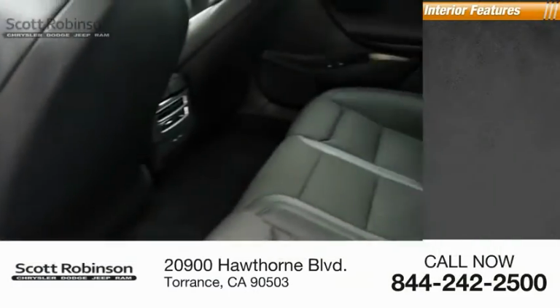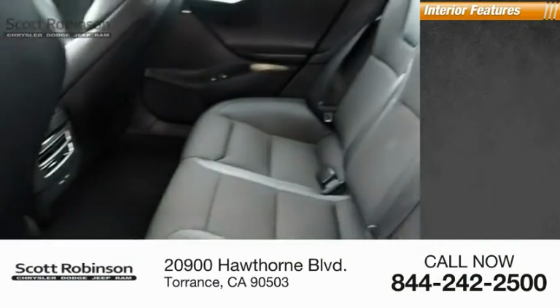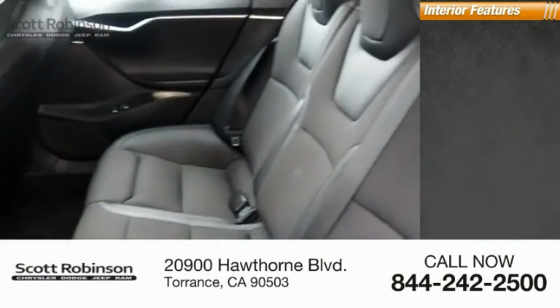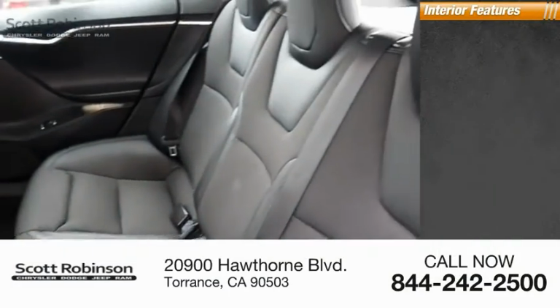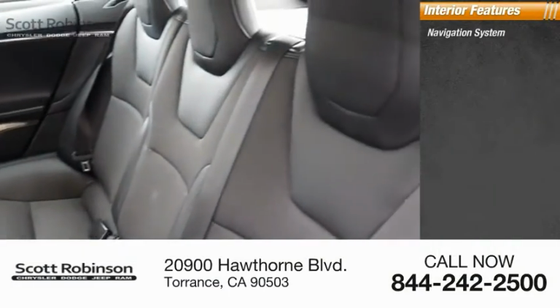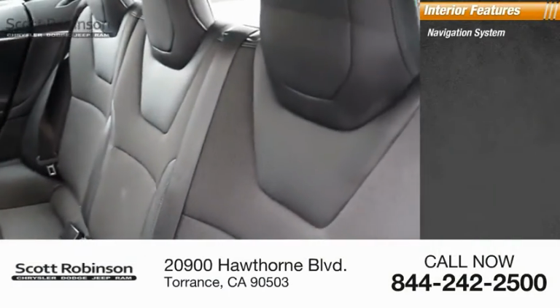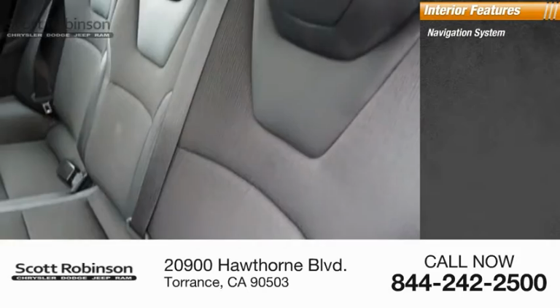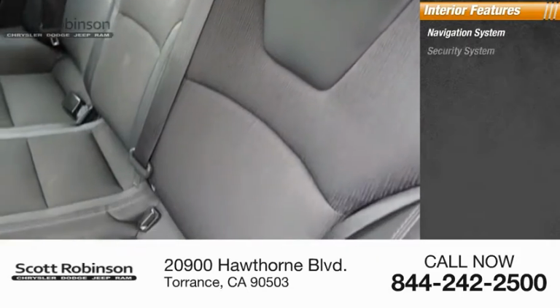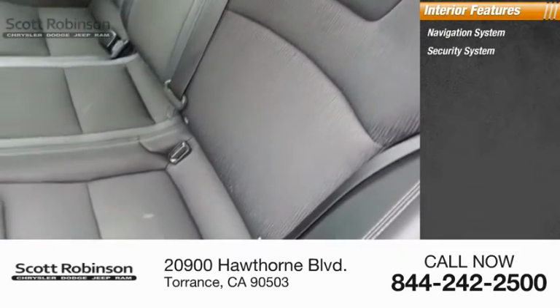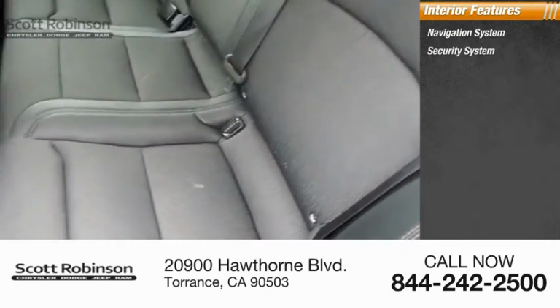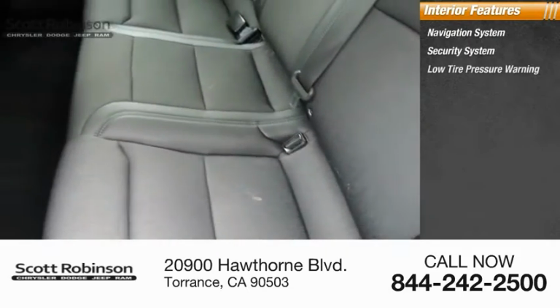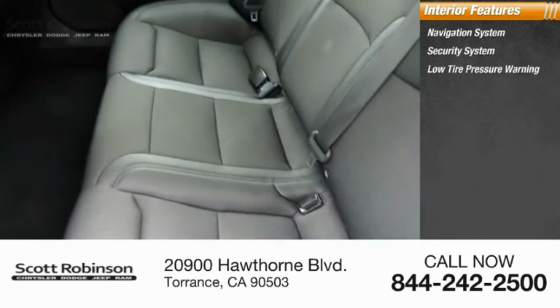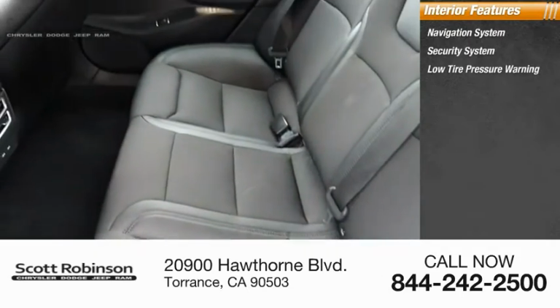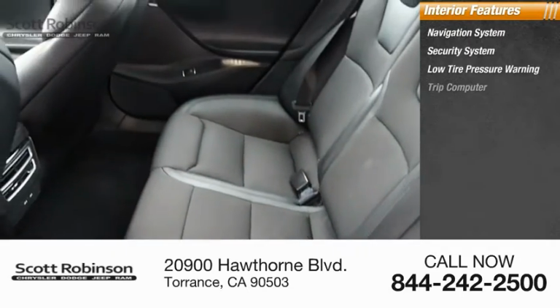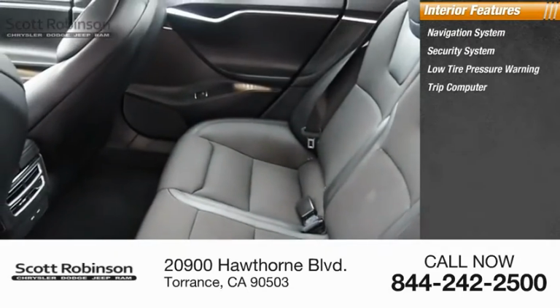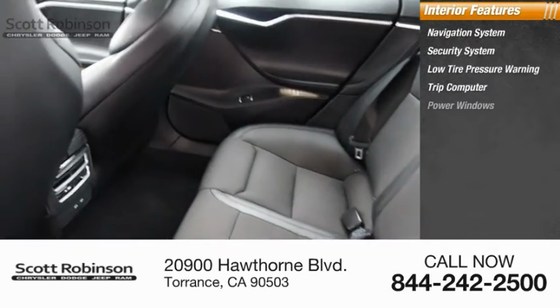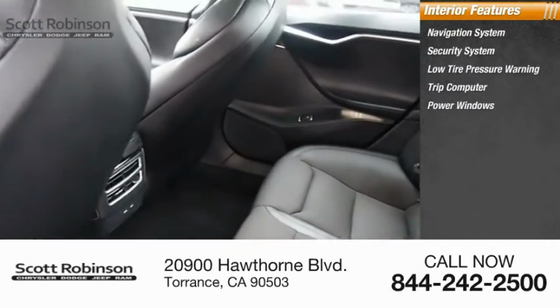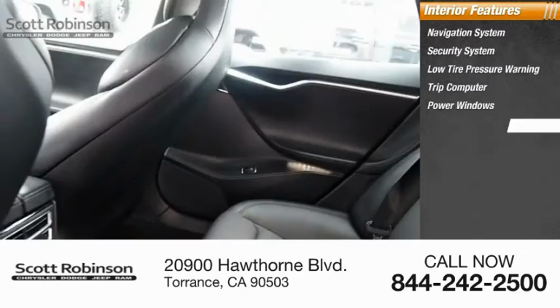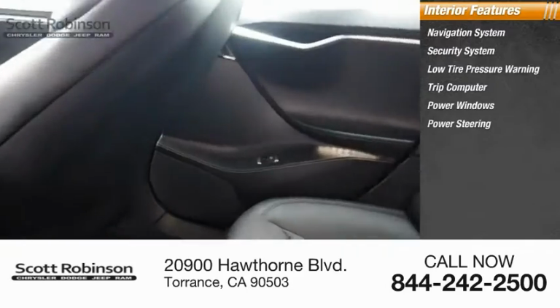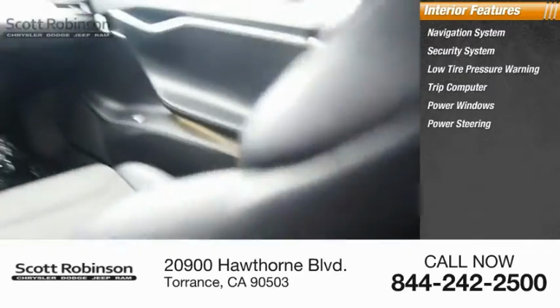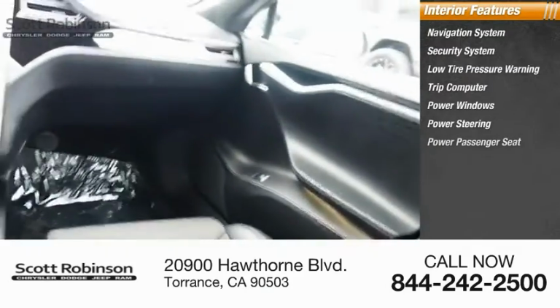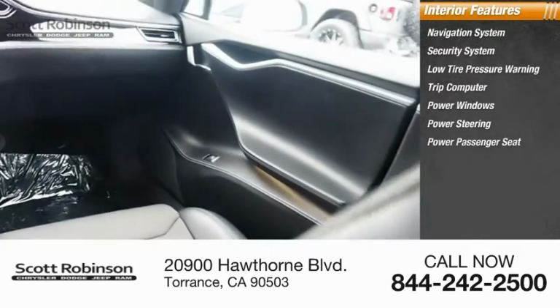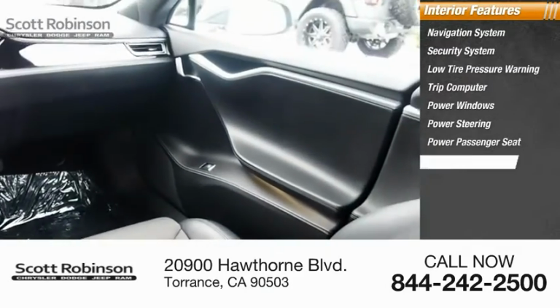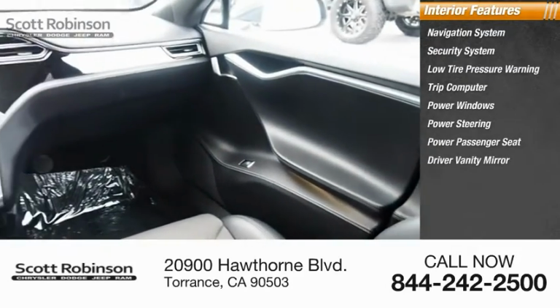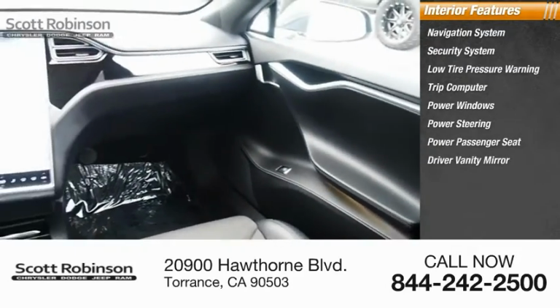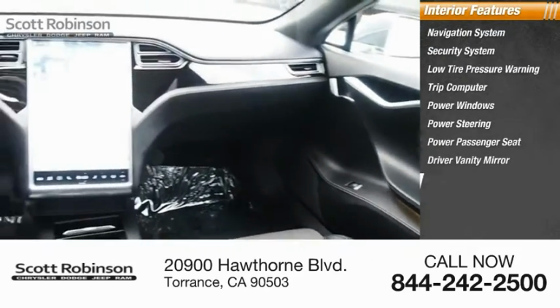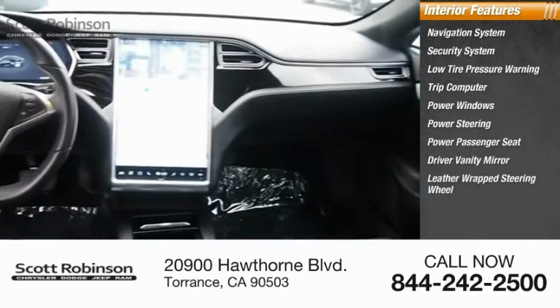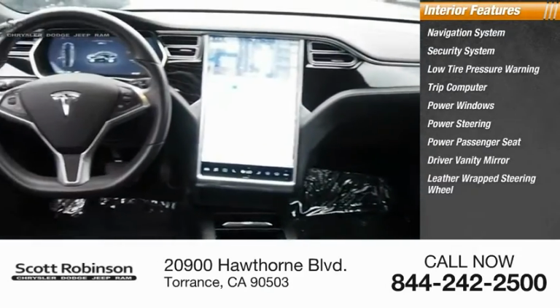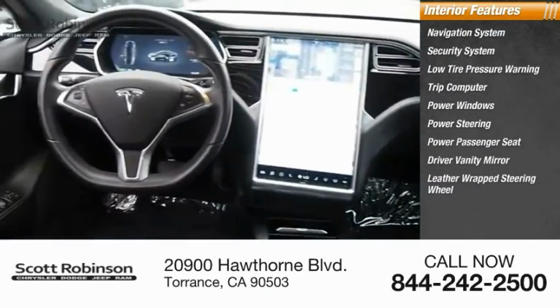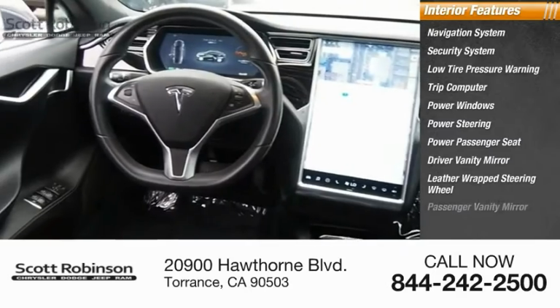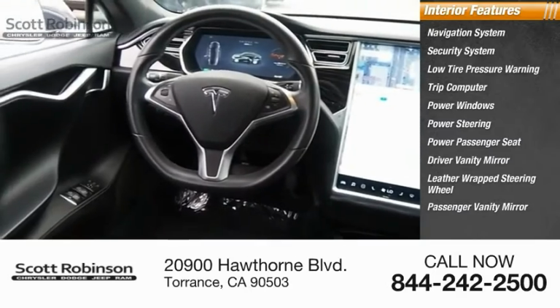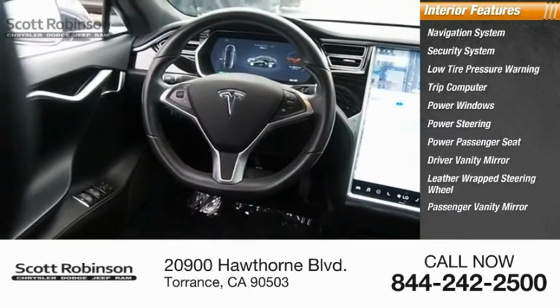Inside you'll find a navigation system, security system, low tire pressure warning, trip computer, power windows, power steering, power passenger seat, driver vanity mirror, leather wrapped steering wheel, and passenger vanity mirror.